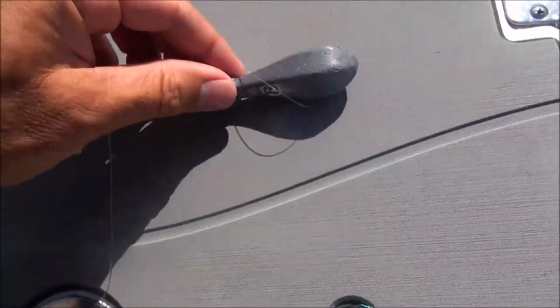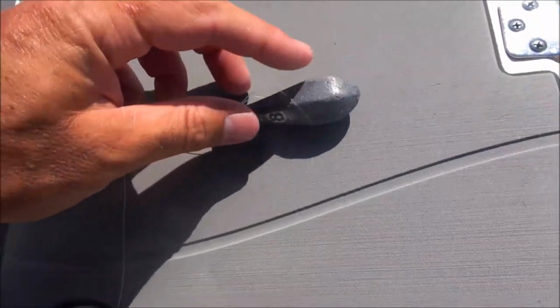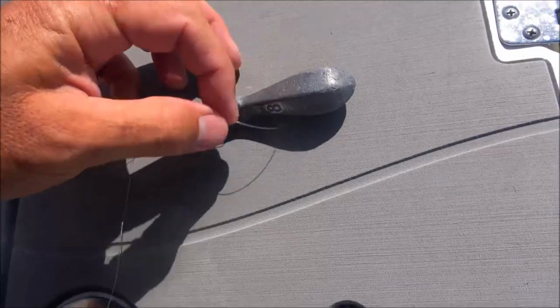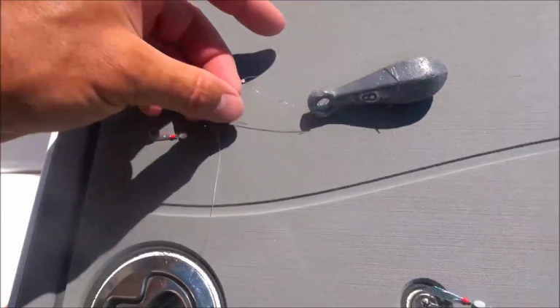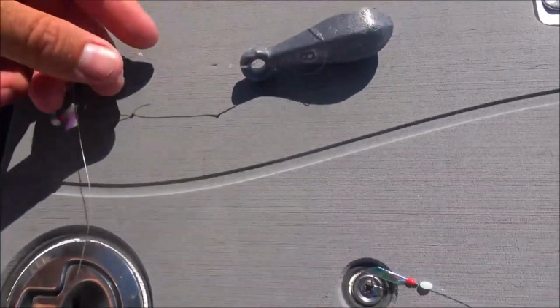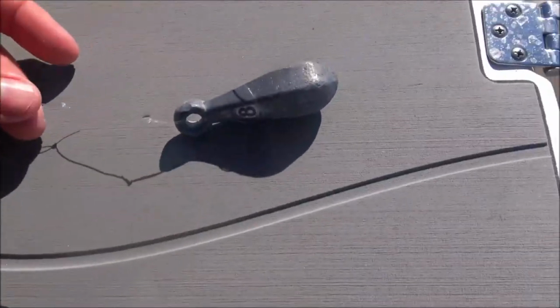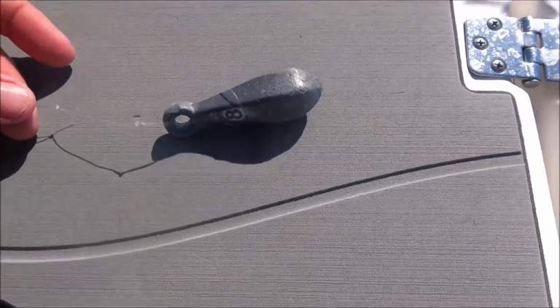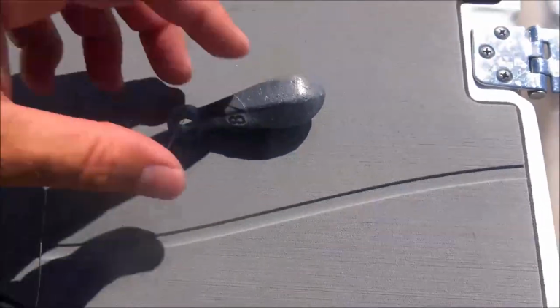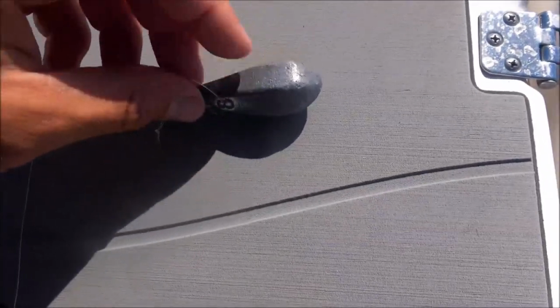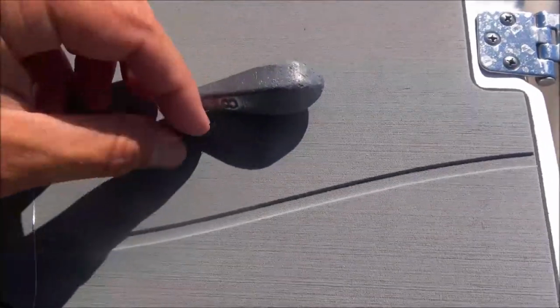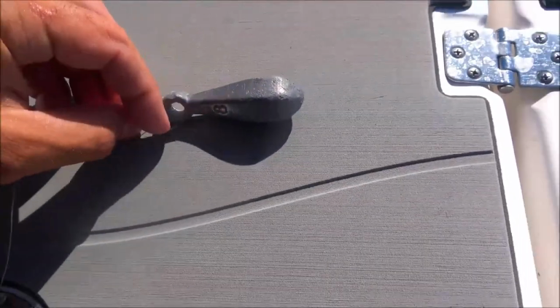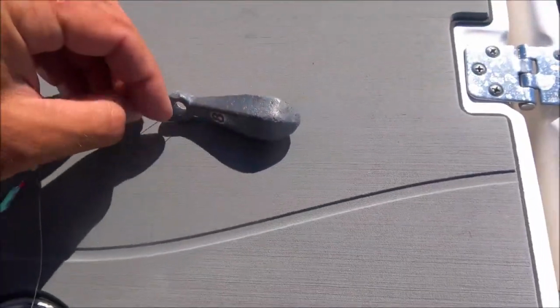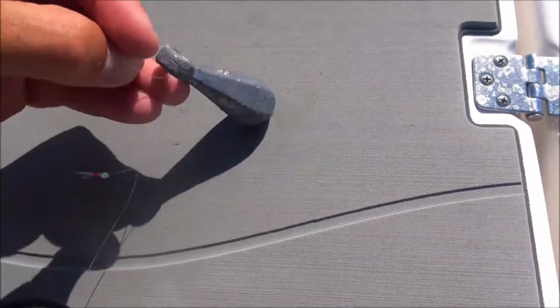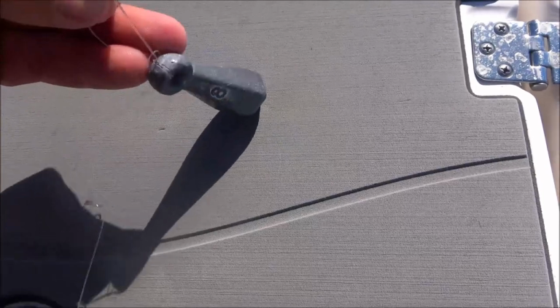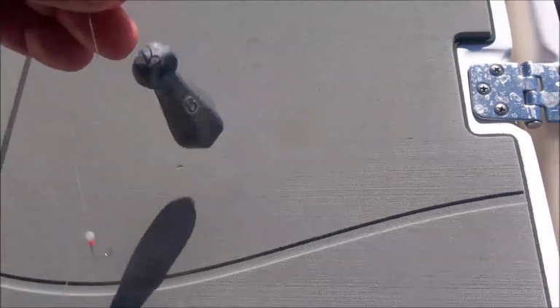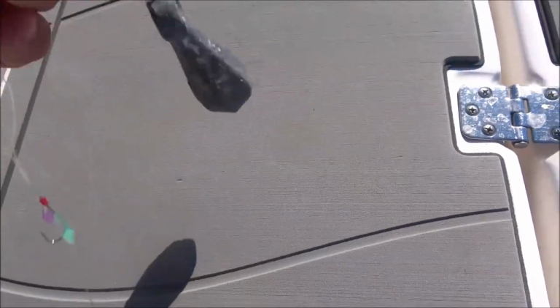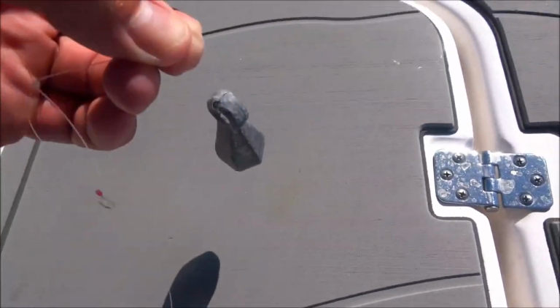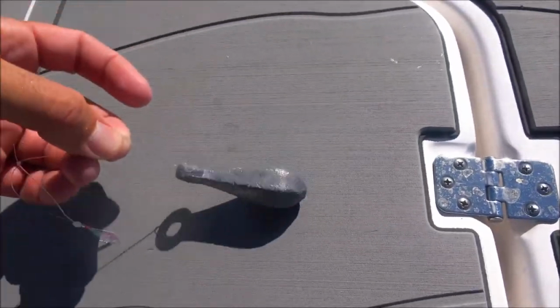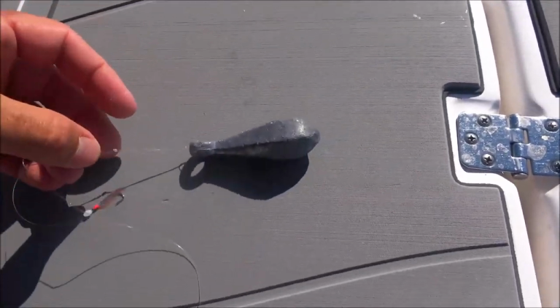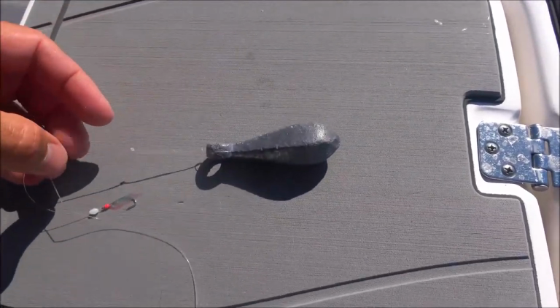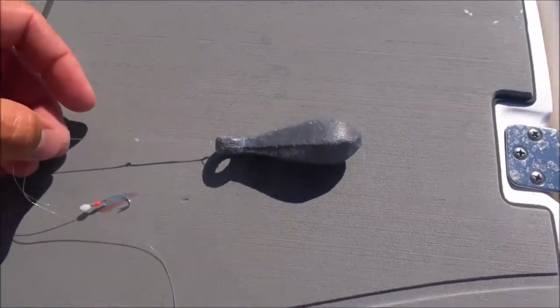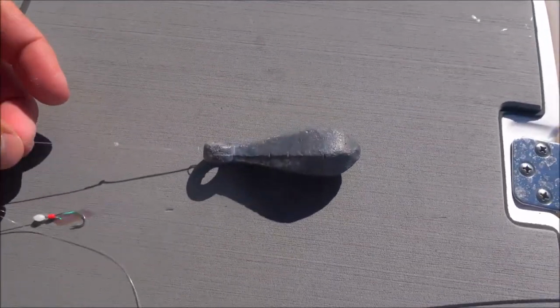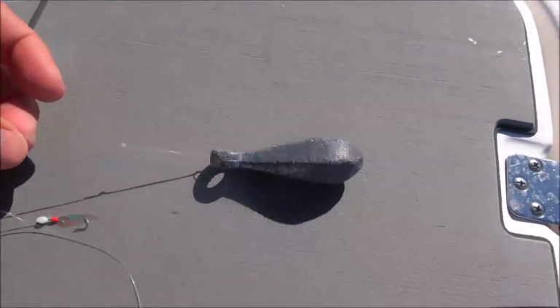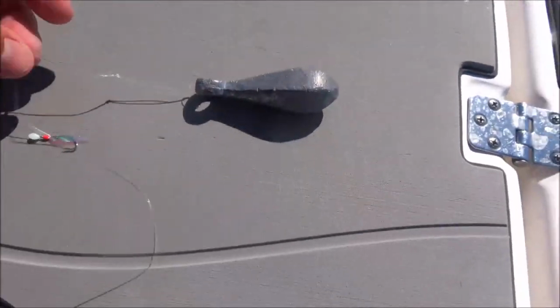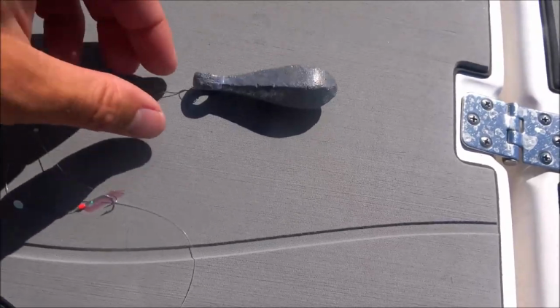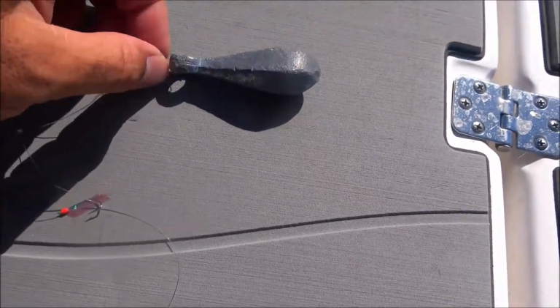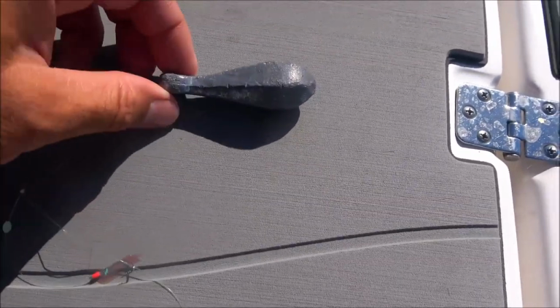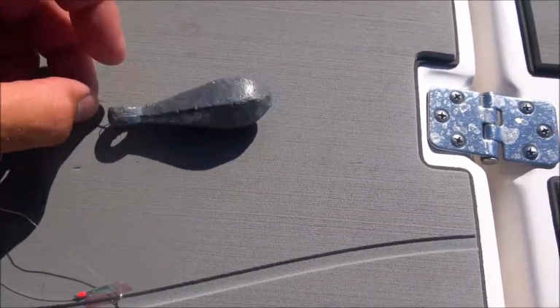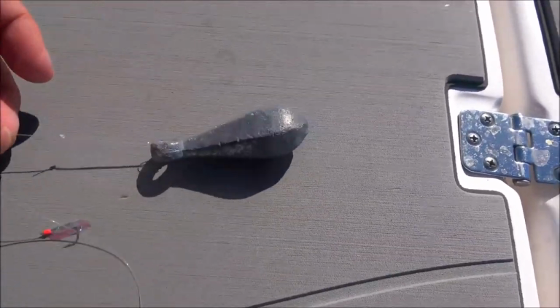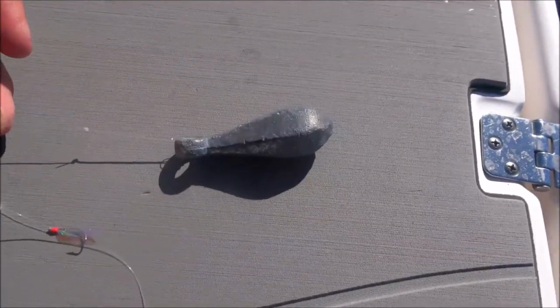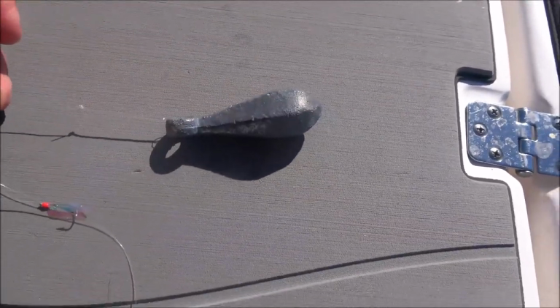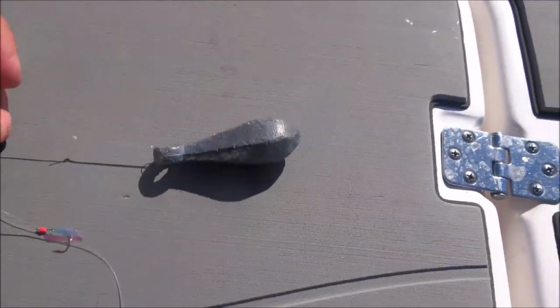By tying a loop knot in the end of my jig, you can feed it through my snapper lead and lock it off. That way, if I get into more current or less current, I can easily just pop that off in reverse and change that sinker size down.